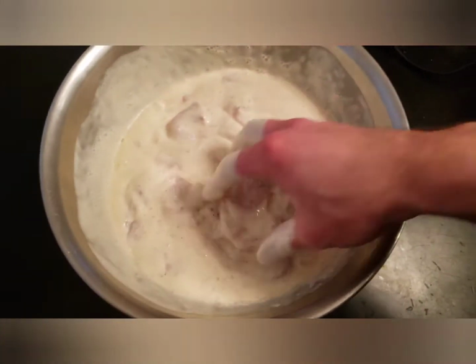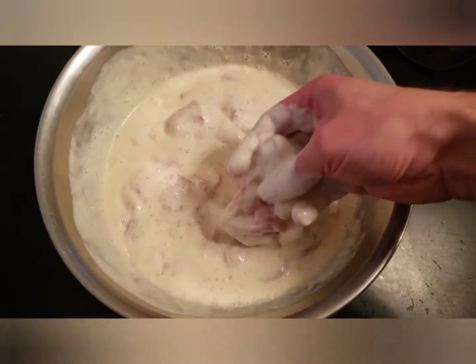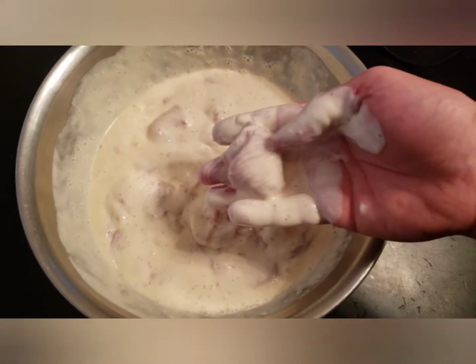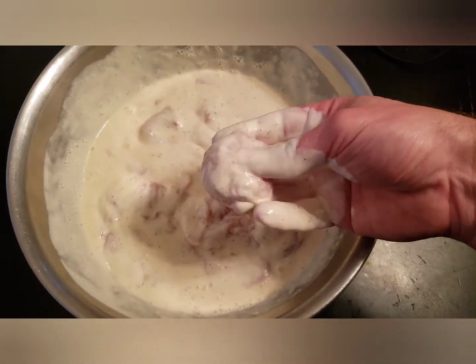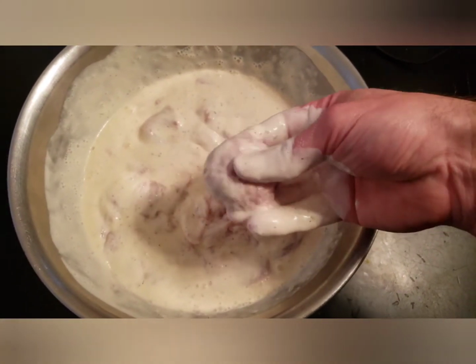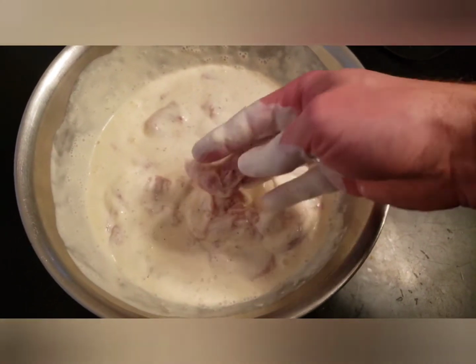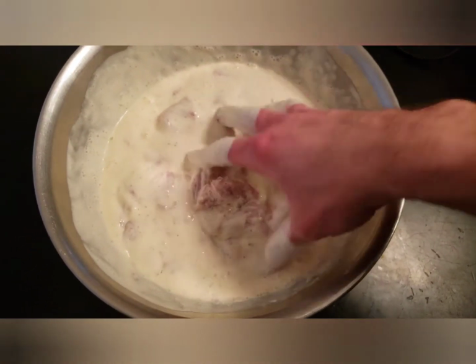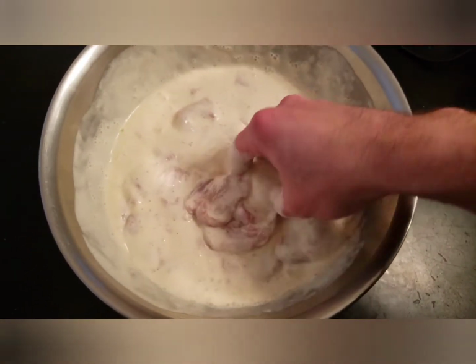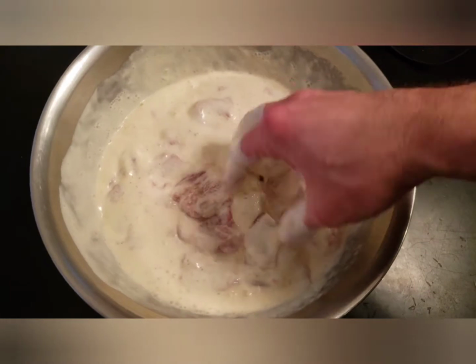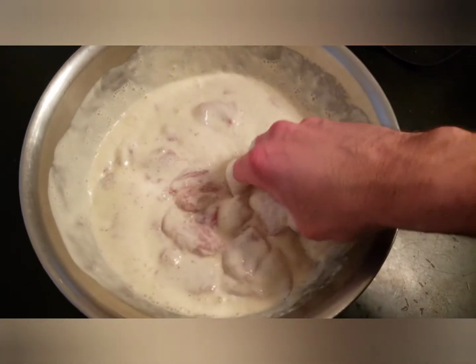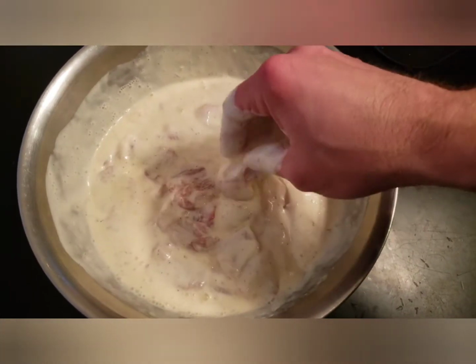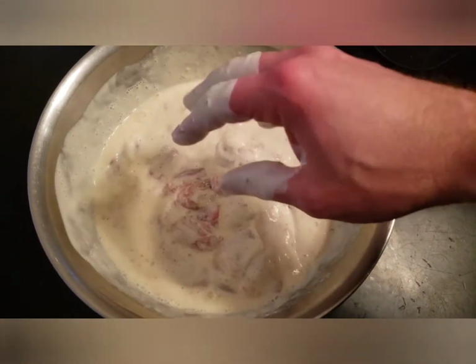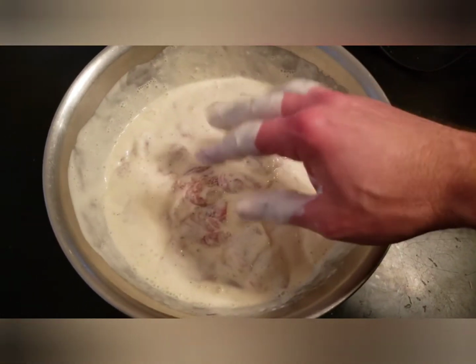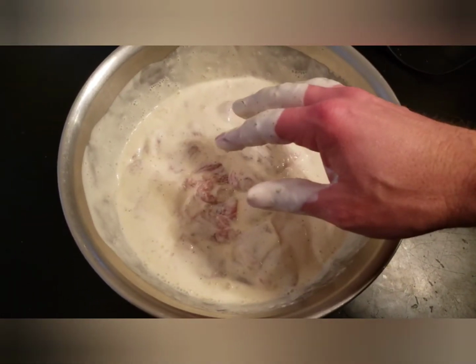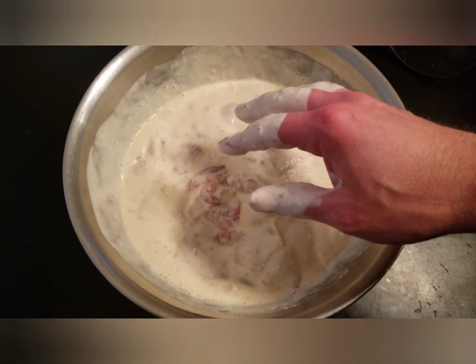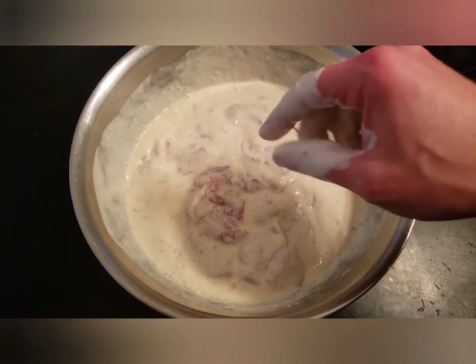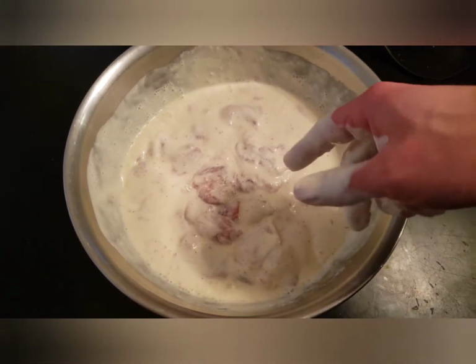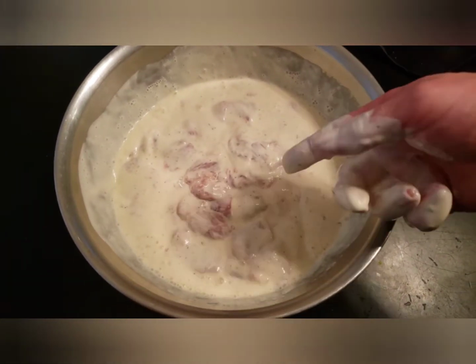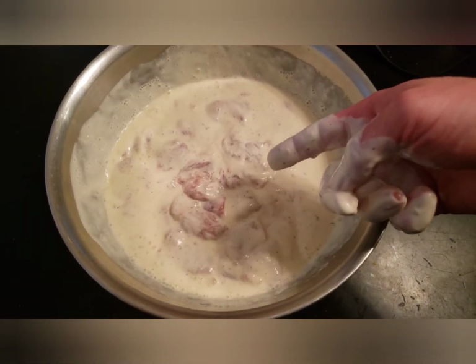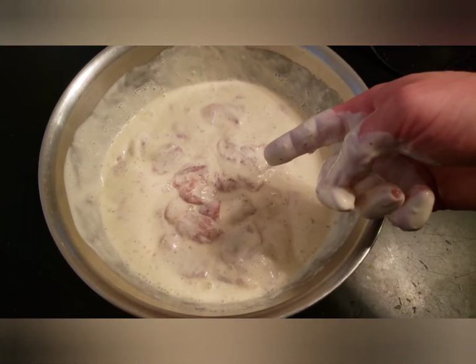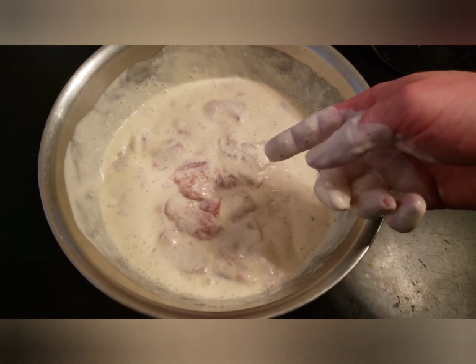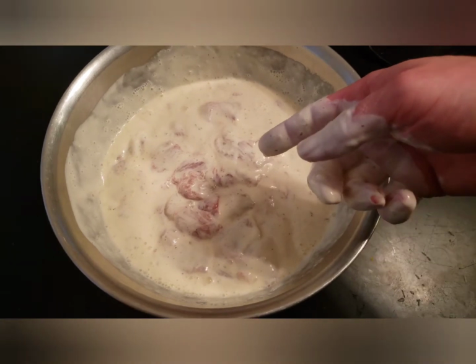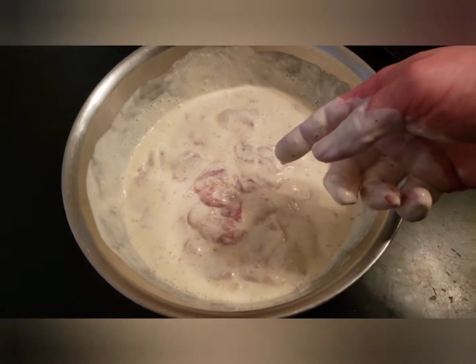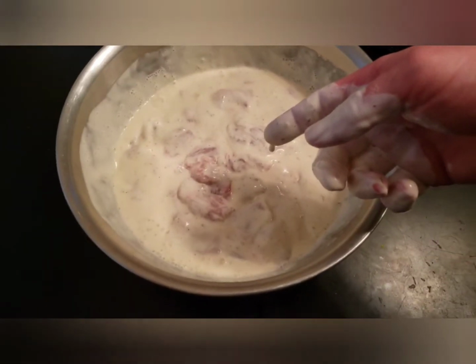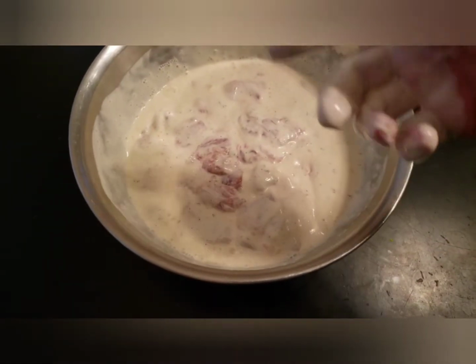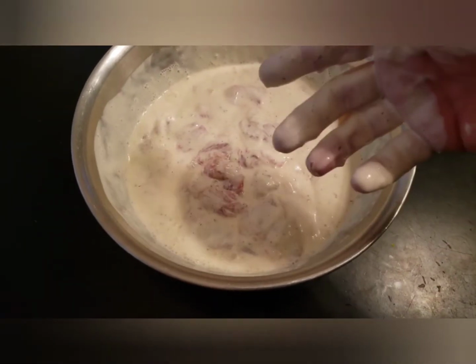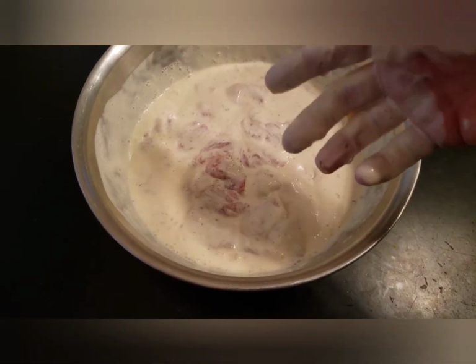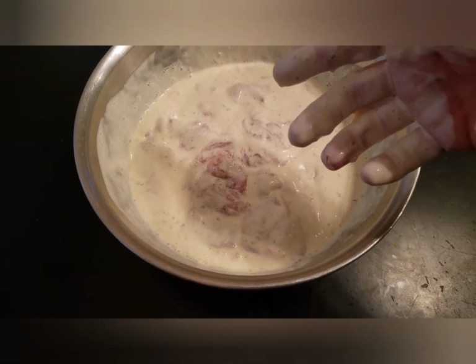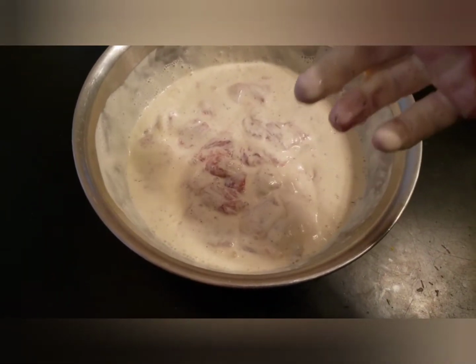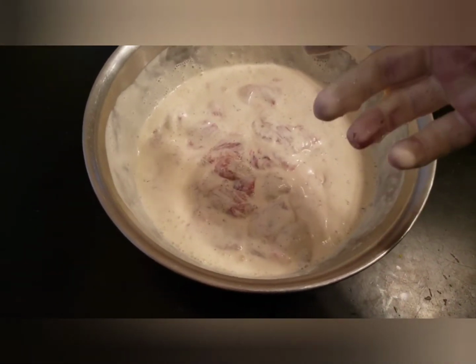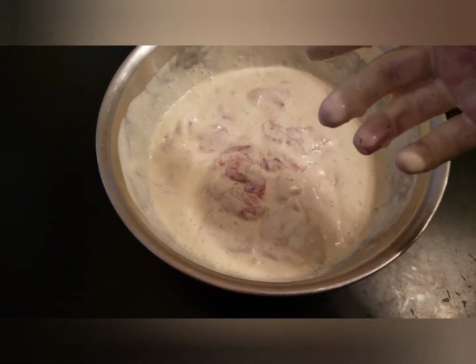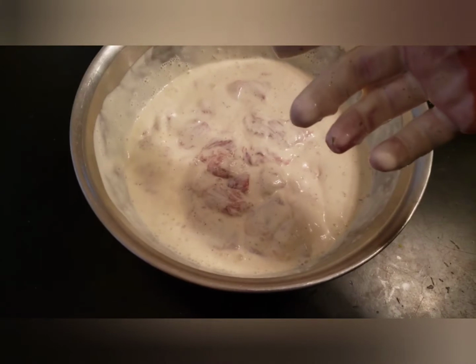You can see the nuggets we're working with. We're going to let this sit overnight and come back tomorrow morning to fry up these nuggets, and I'll go over the dry mix tomorrow morning.